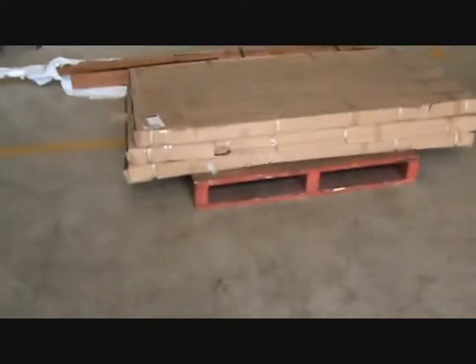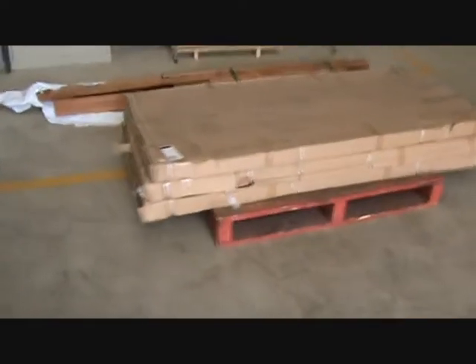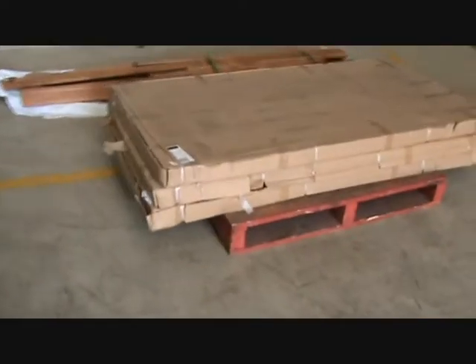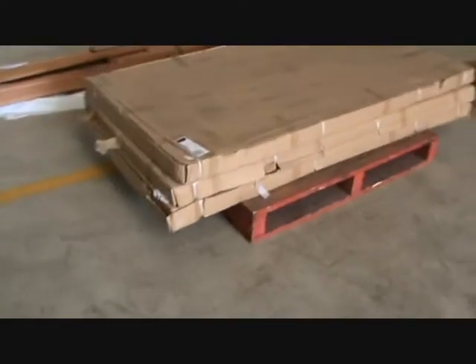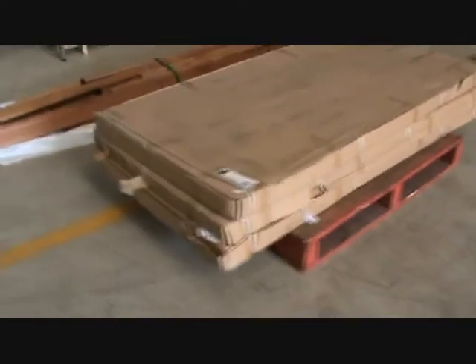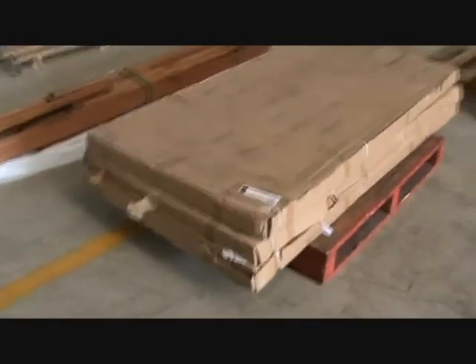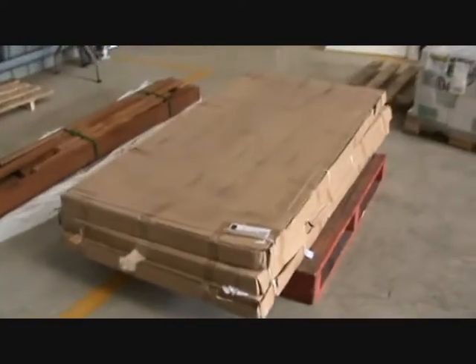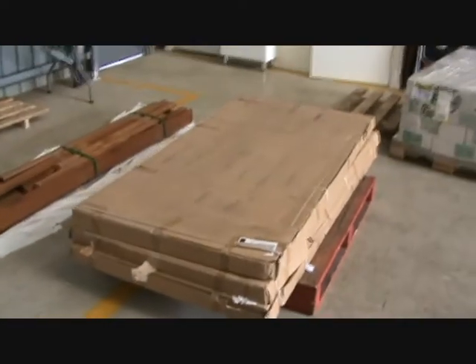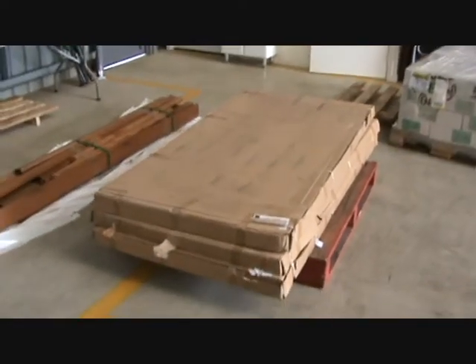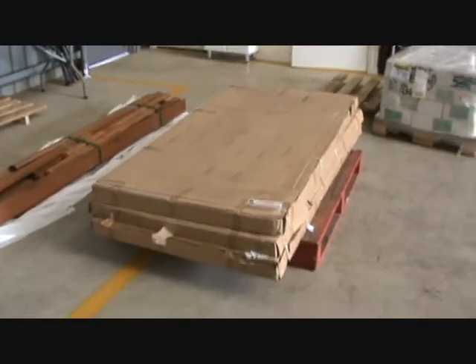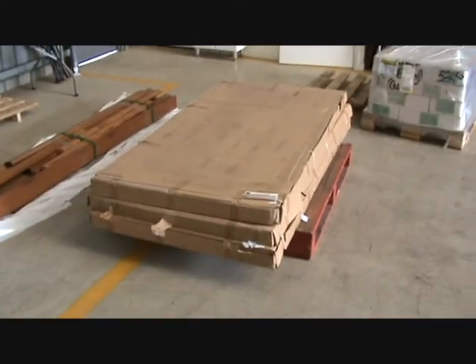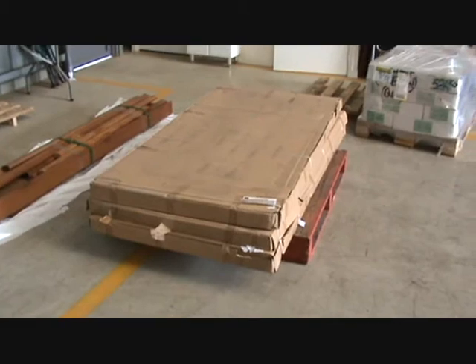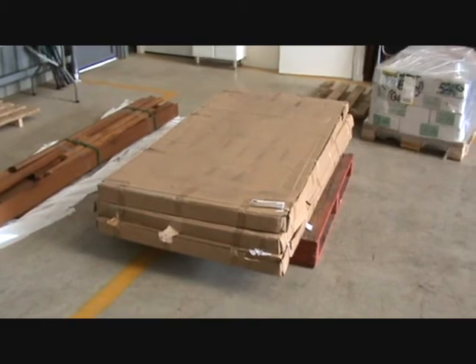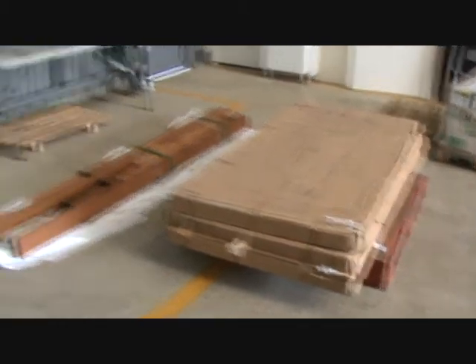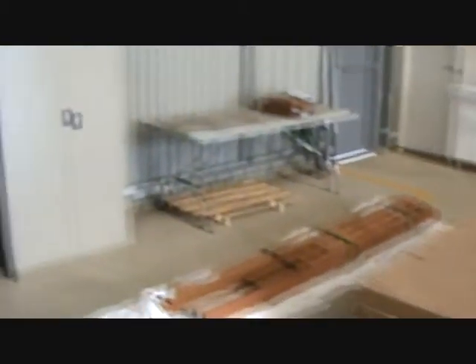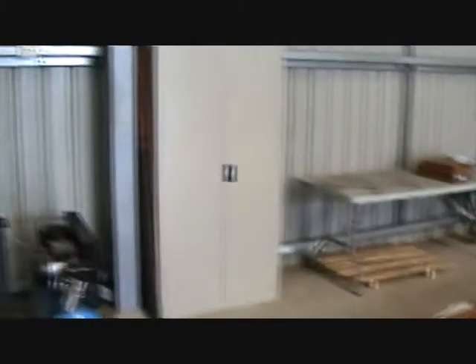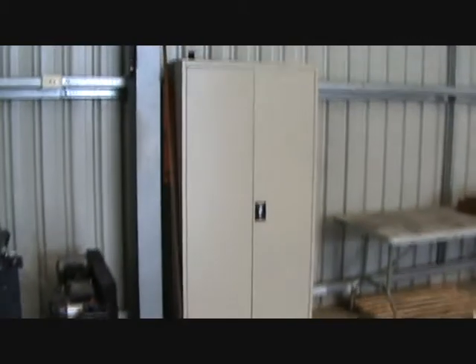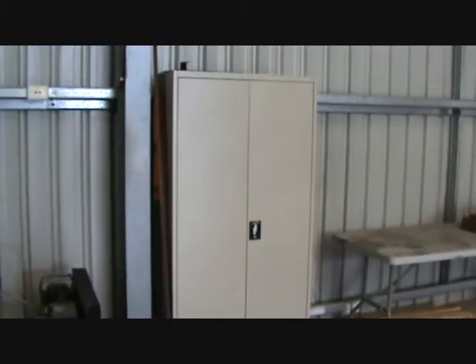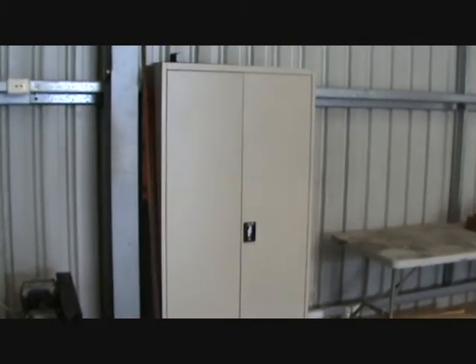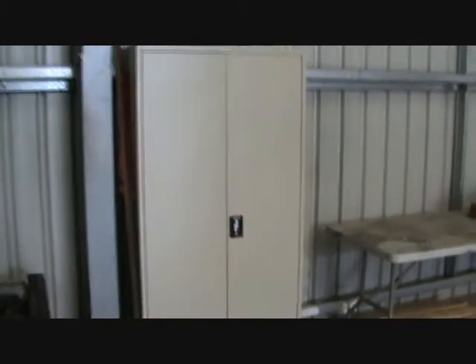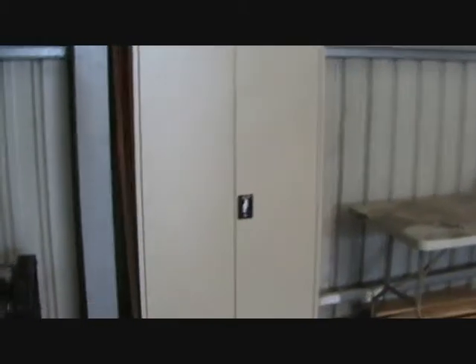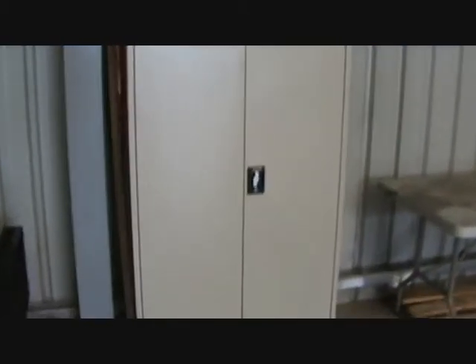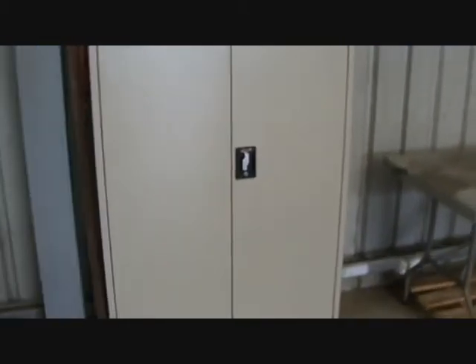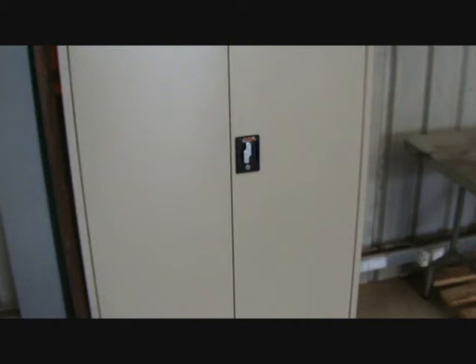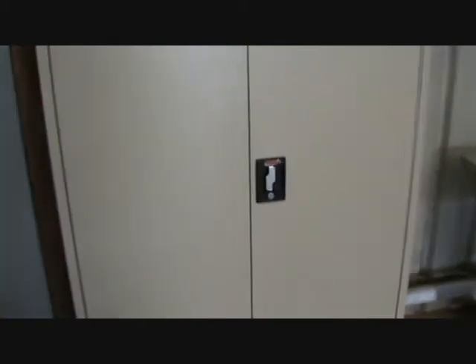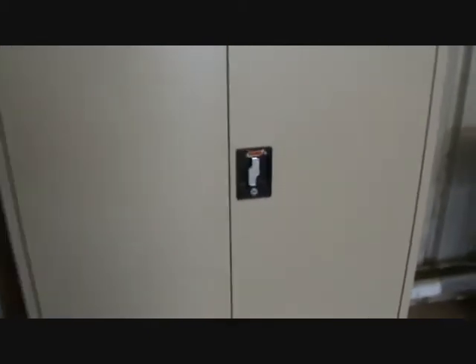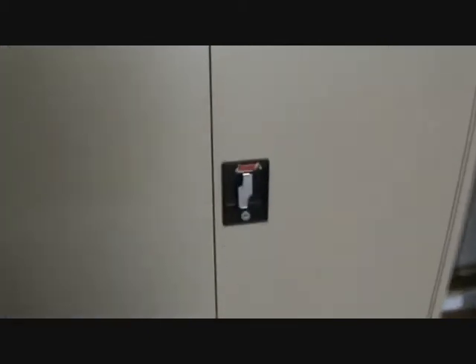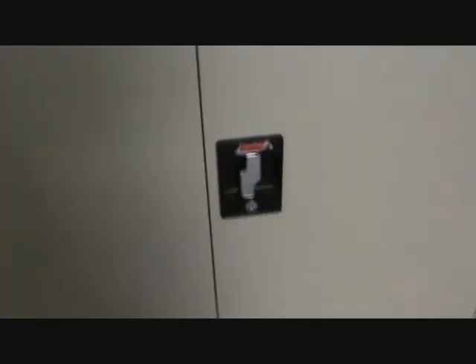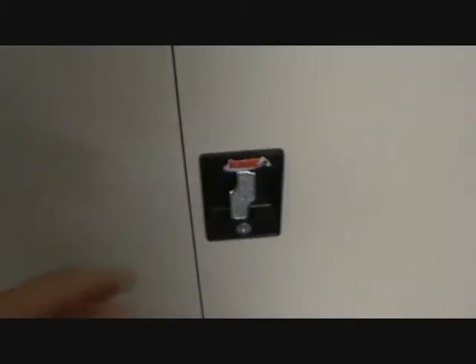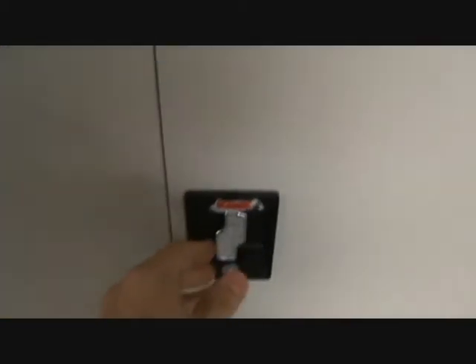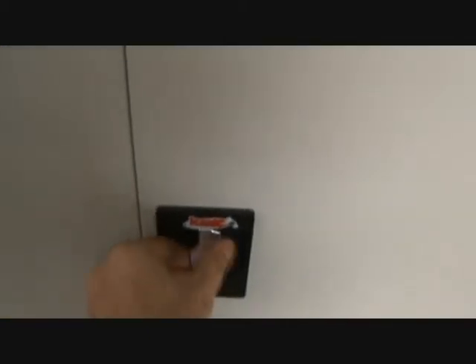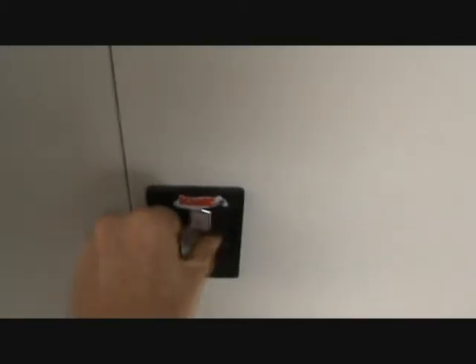This is how it ships. It comes in a box like that flat and then fully assembled. It comes with a great lockable door that comes with two keys.